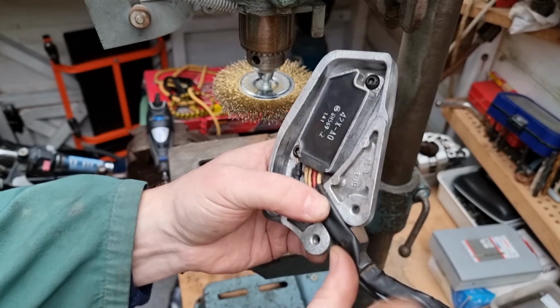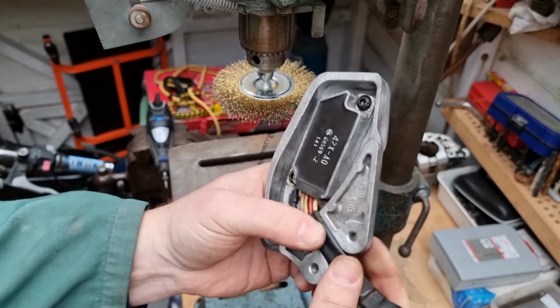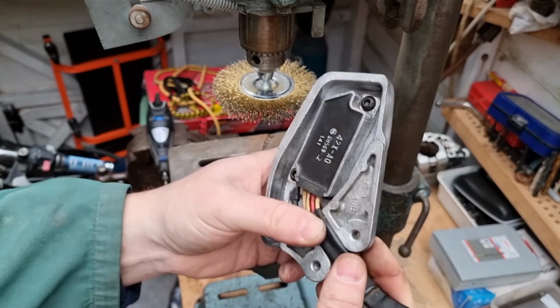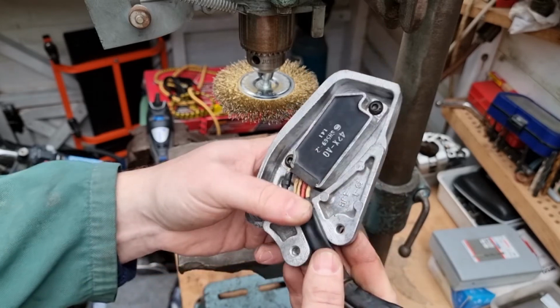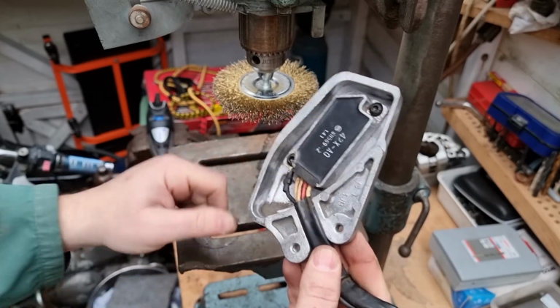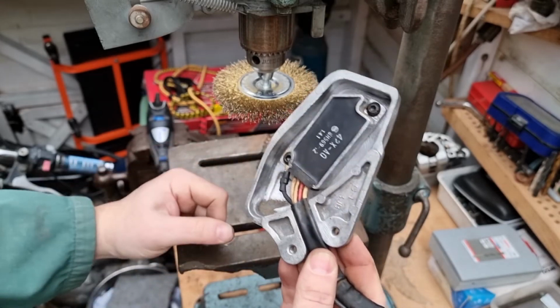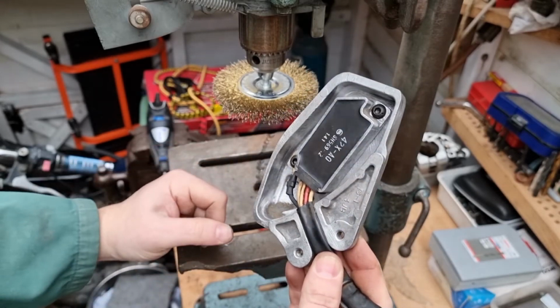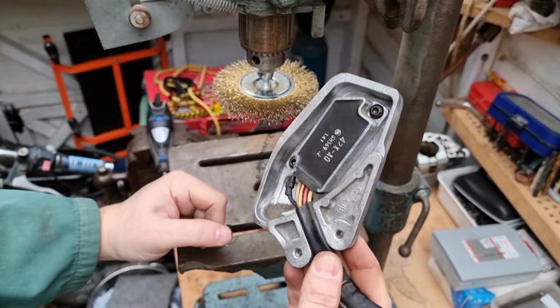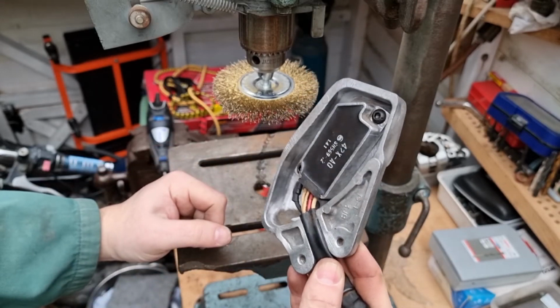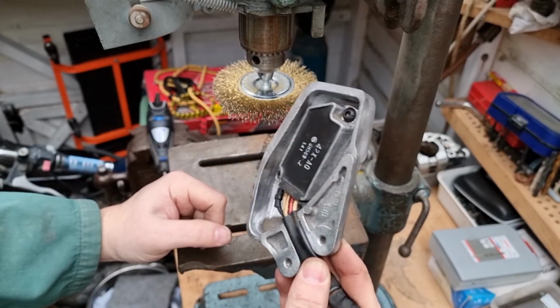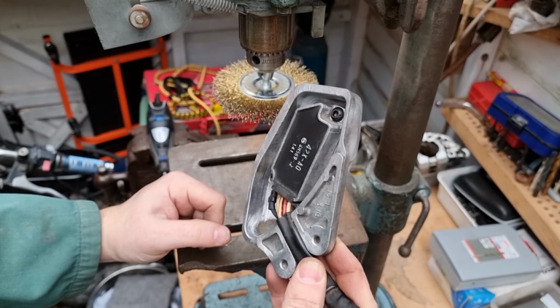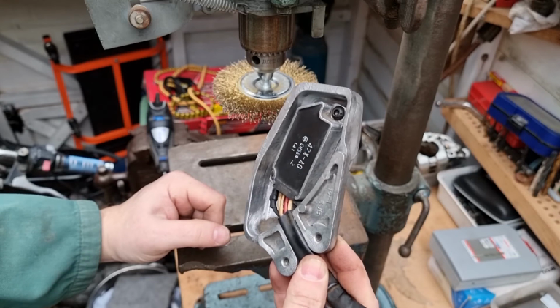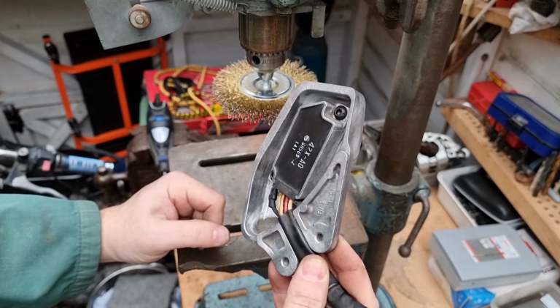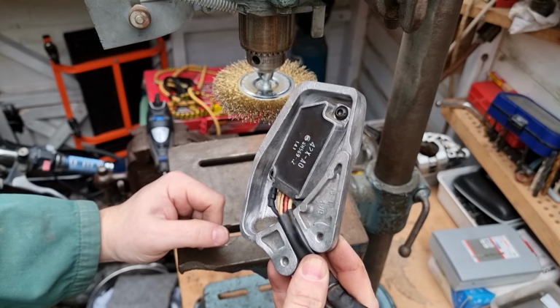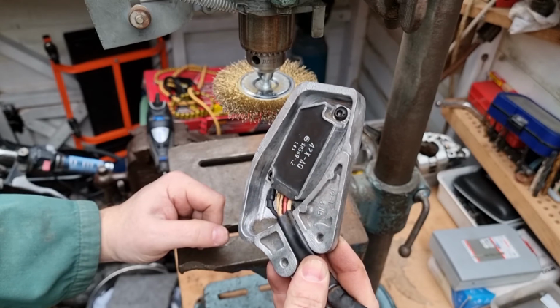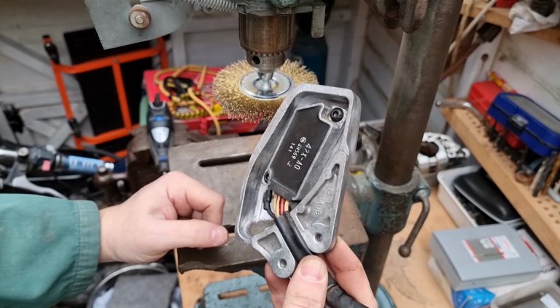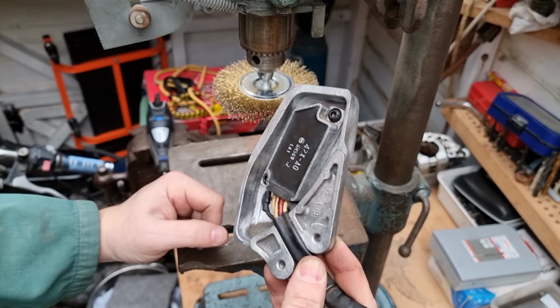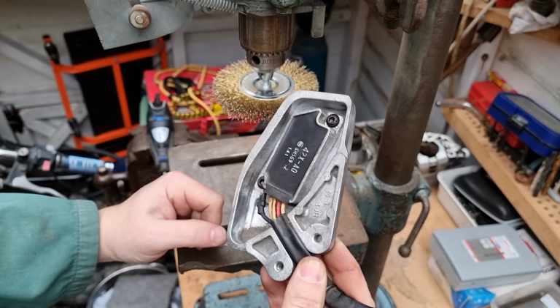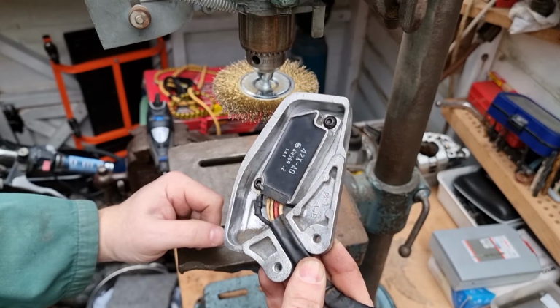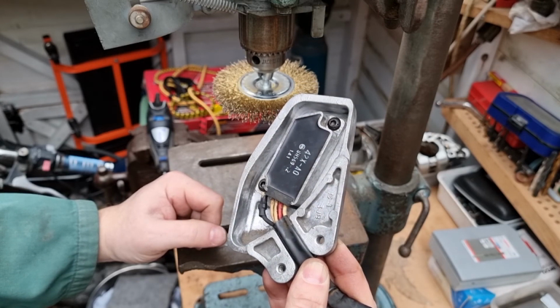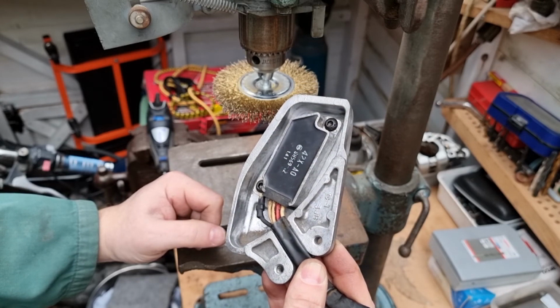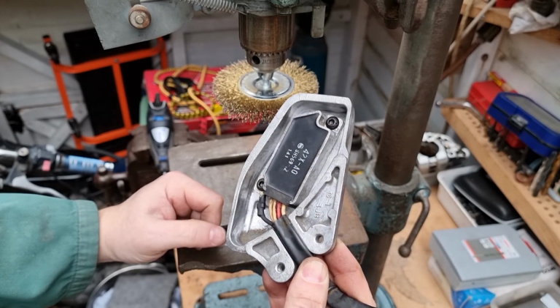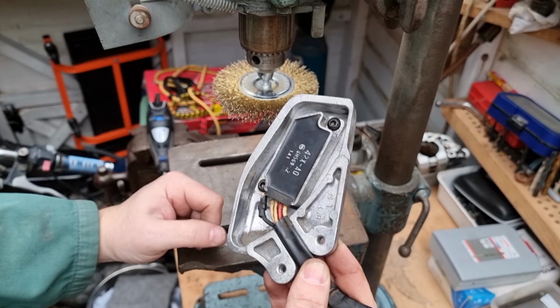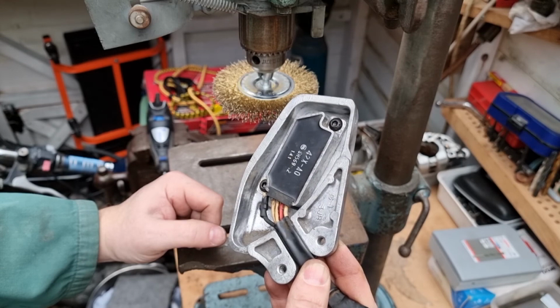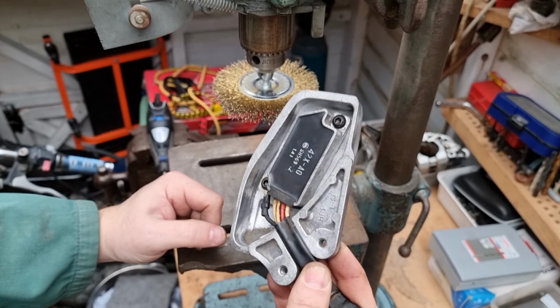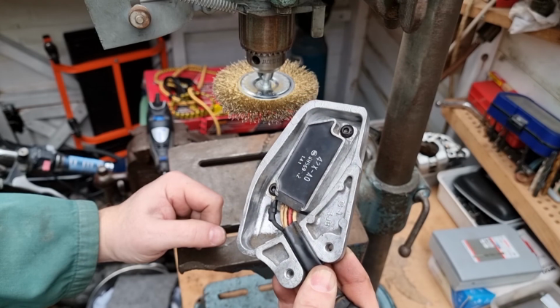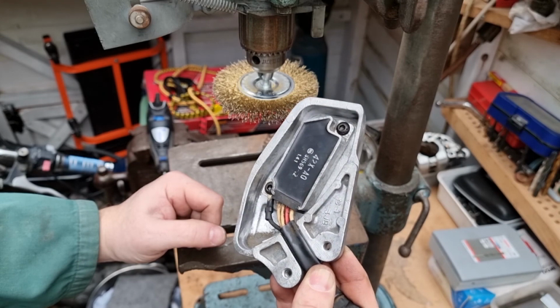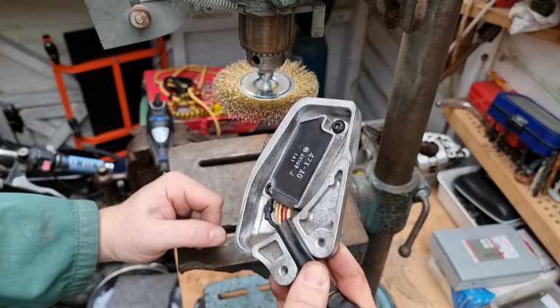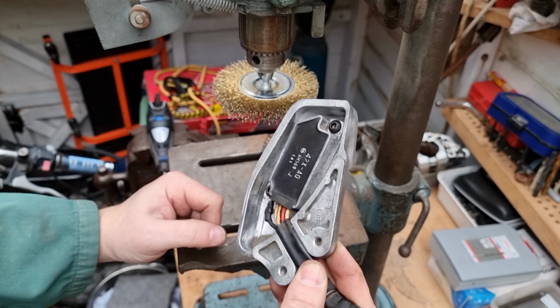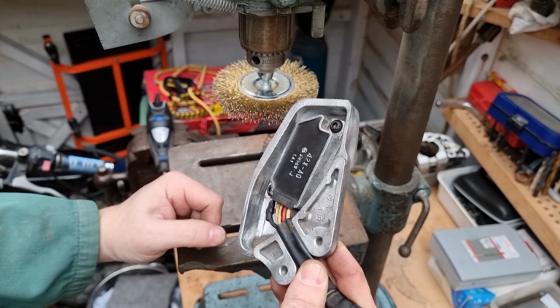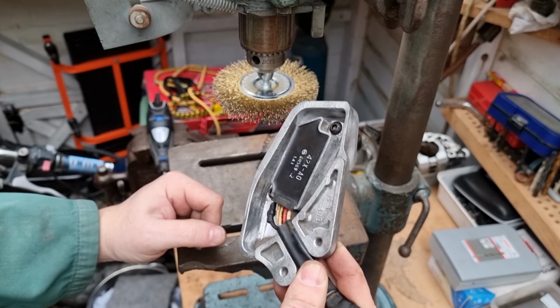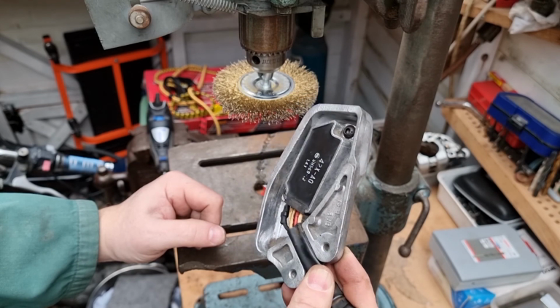I'll get this on the bike. I'm gonna test the voltage with the one that's currently on and working, and then we'll test it with this one and see what difference it makes.